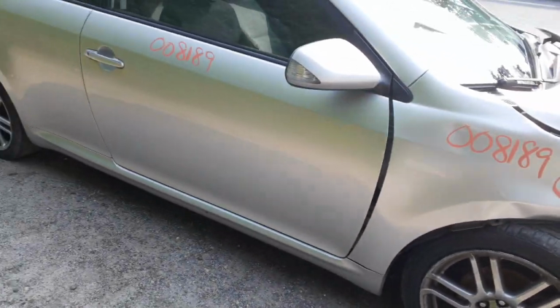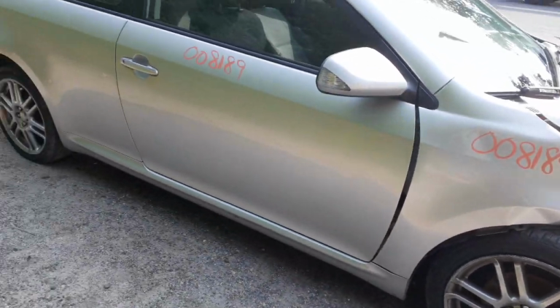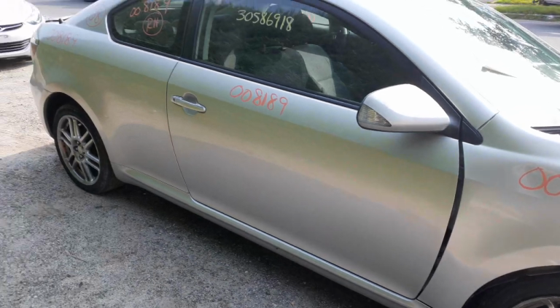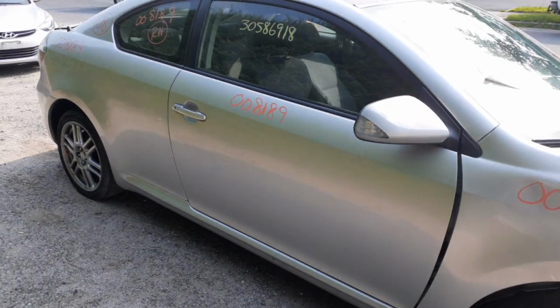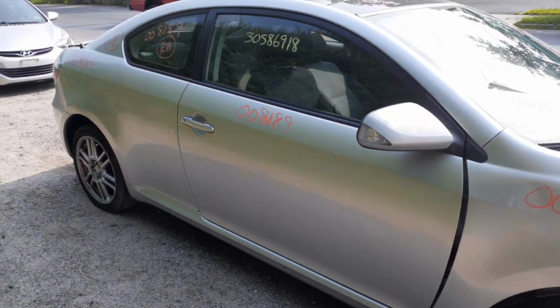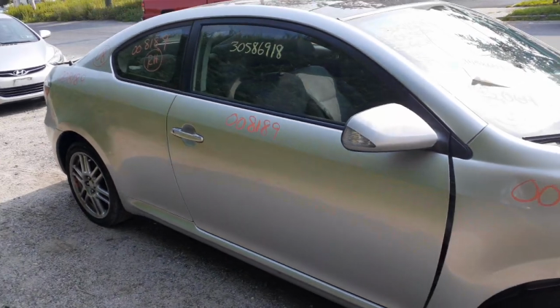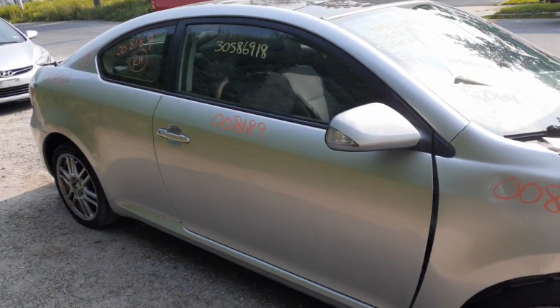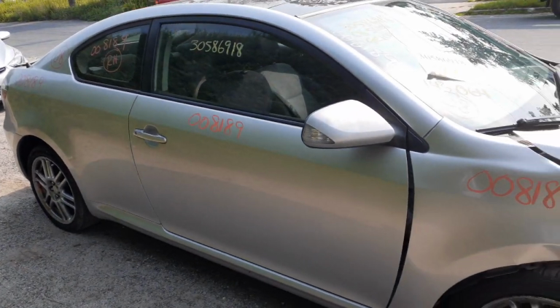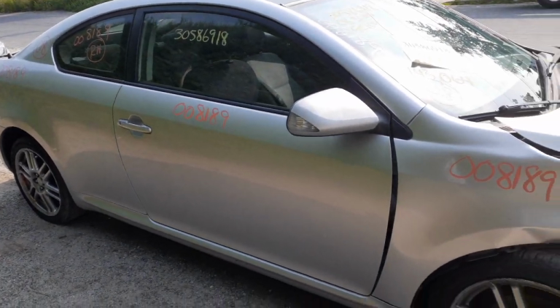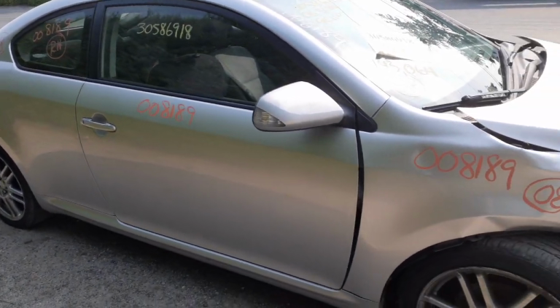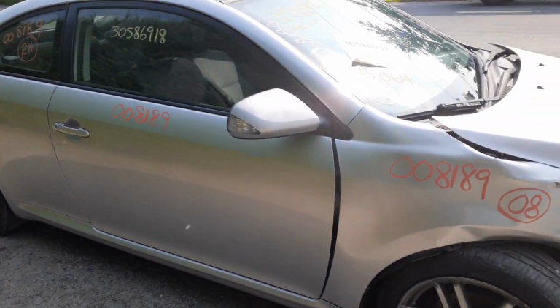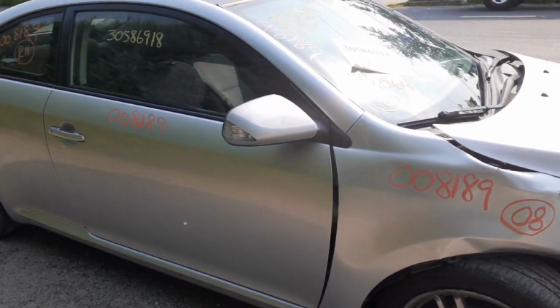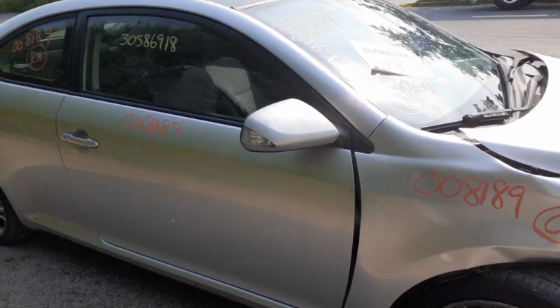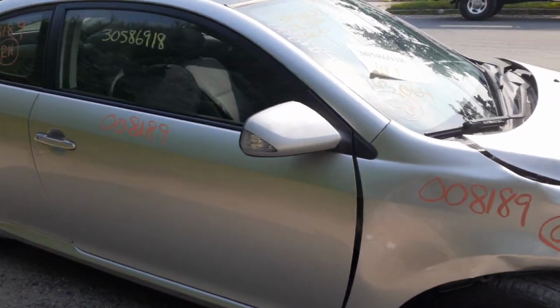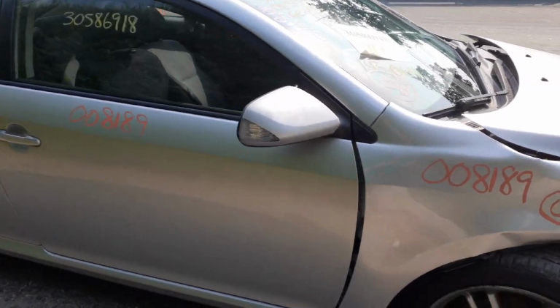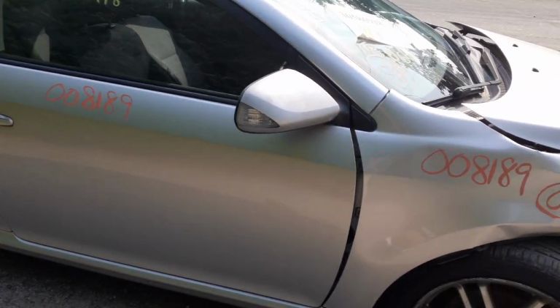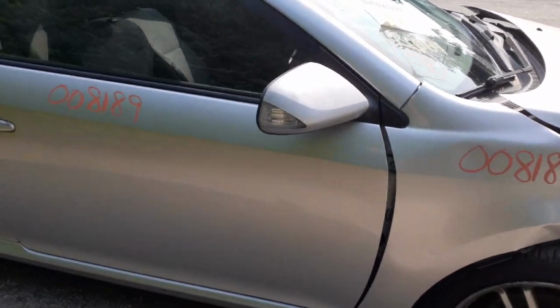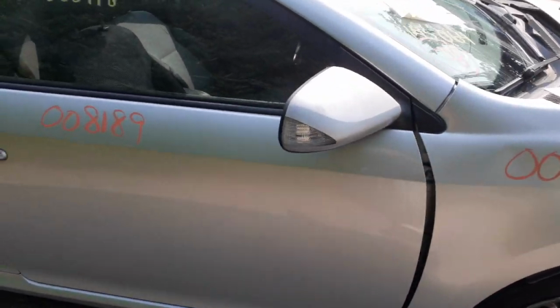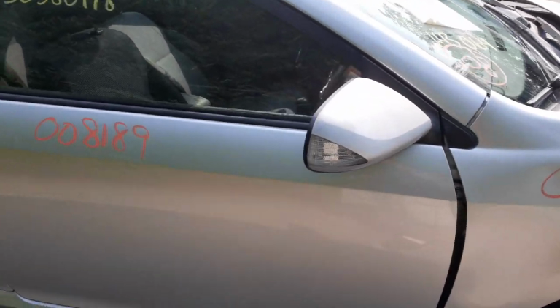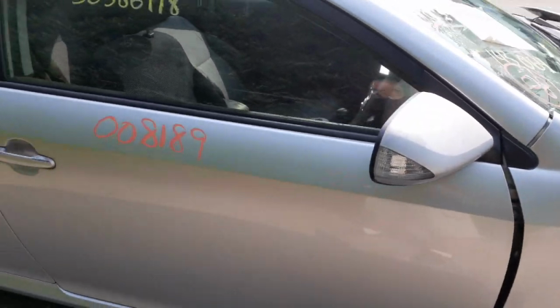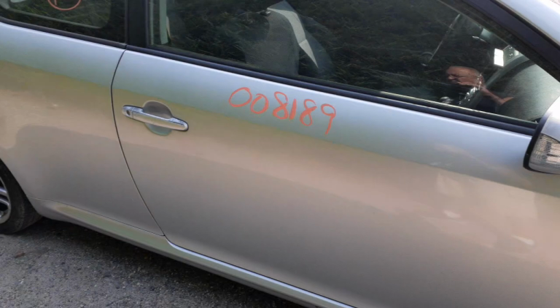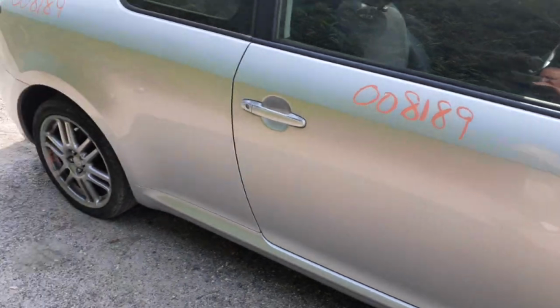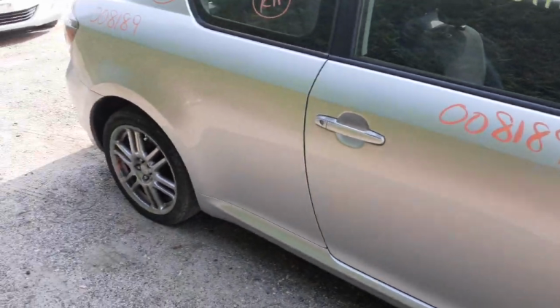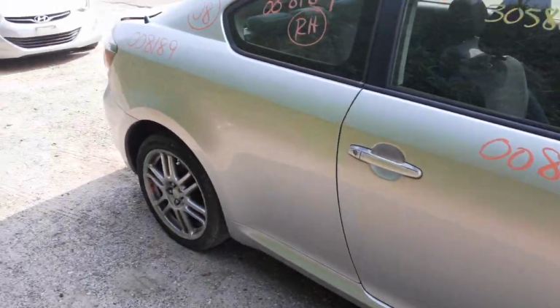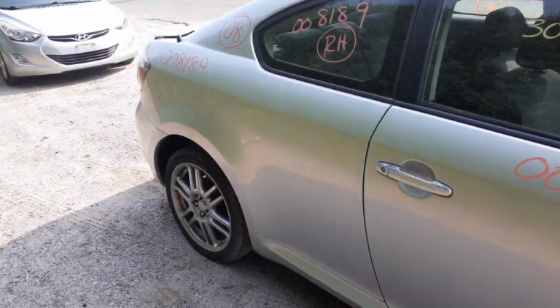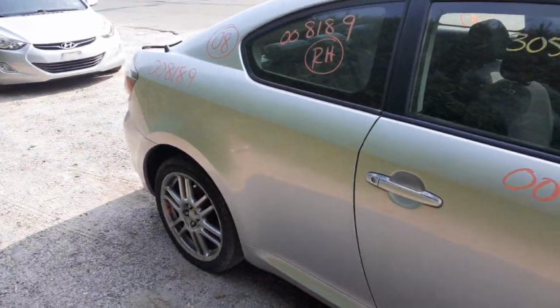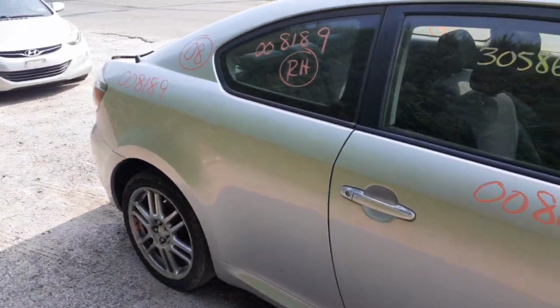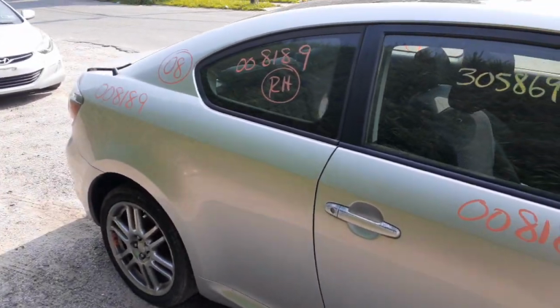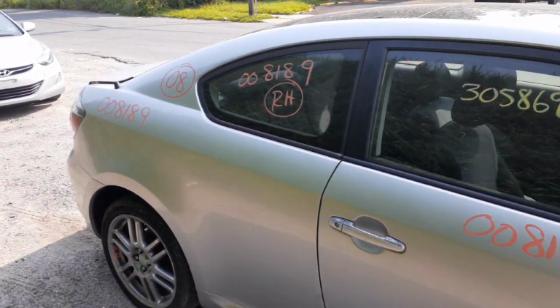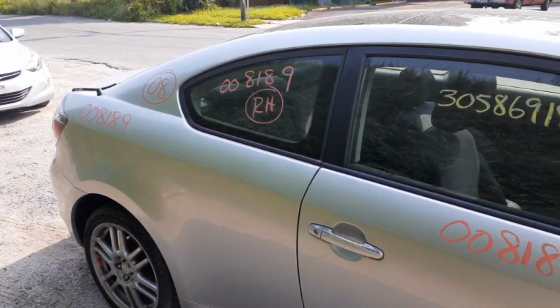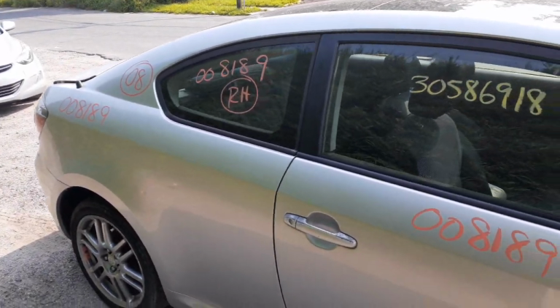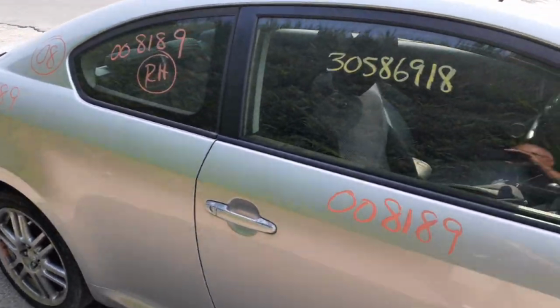You've got a right side door with power window and power locks. The right side mirror is the power mirror with the signal. You've got a right side quarter panel and the right side quarter glass.